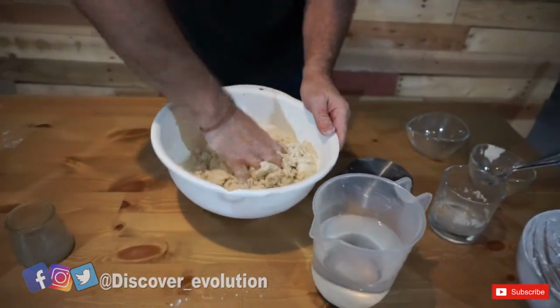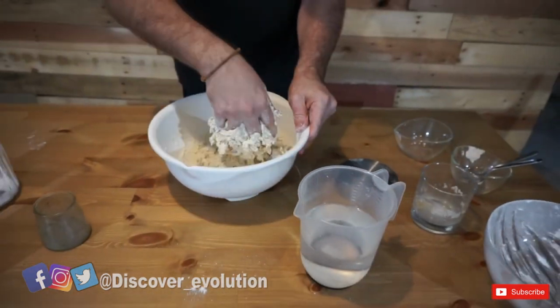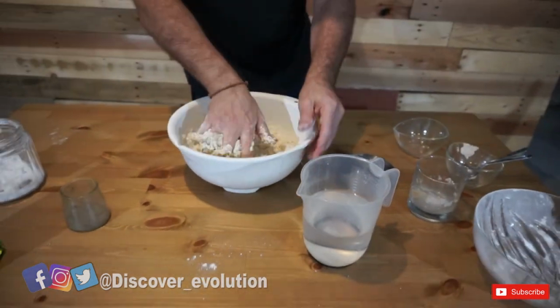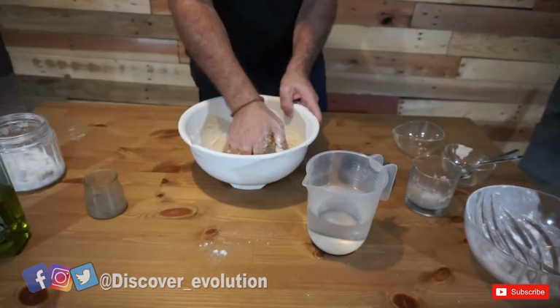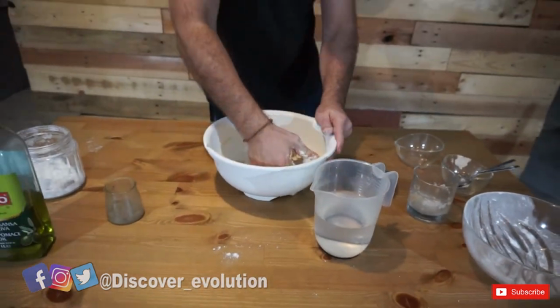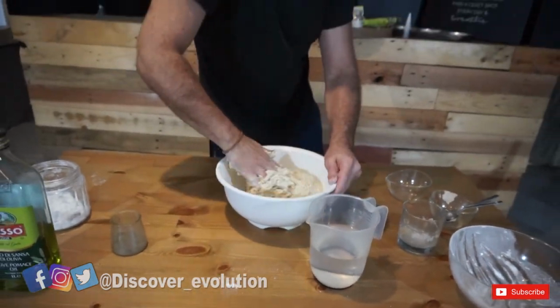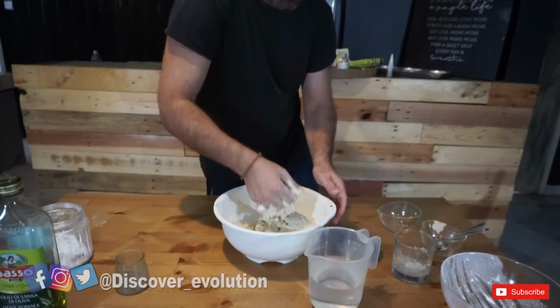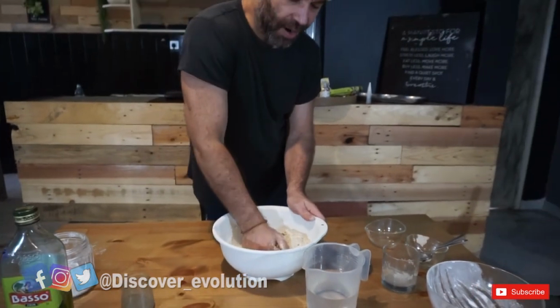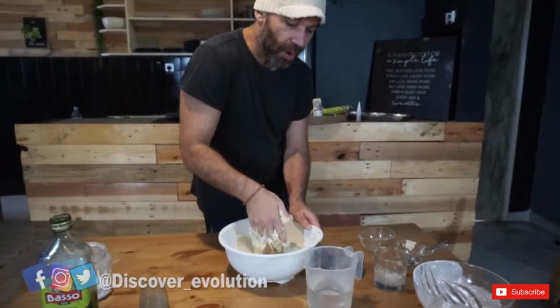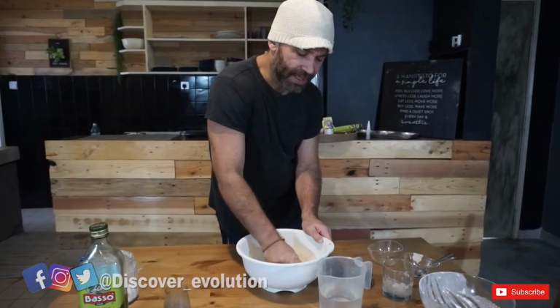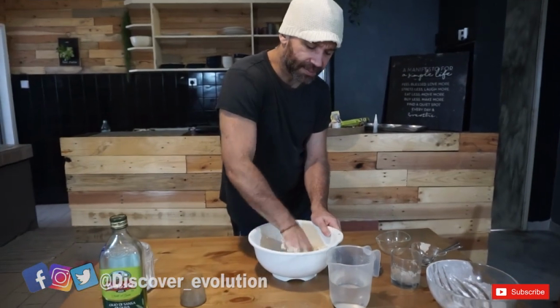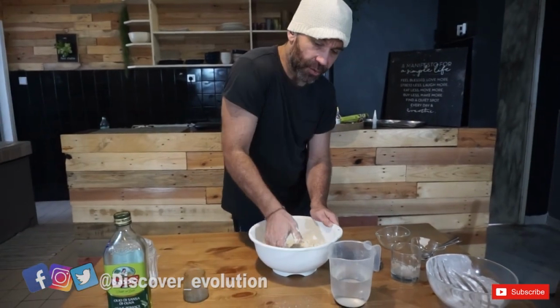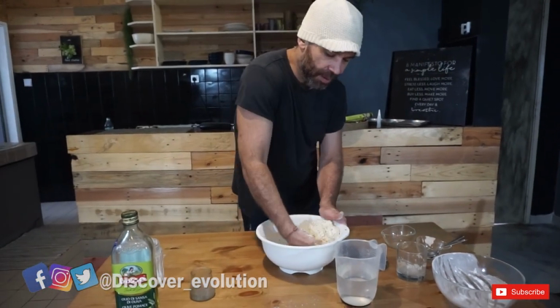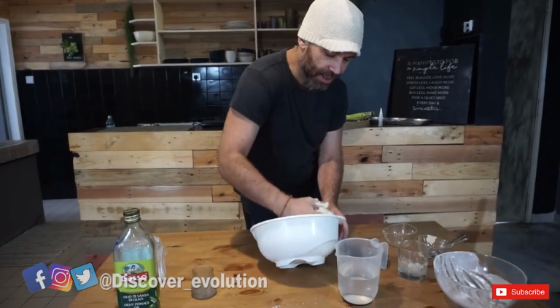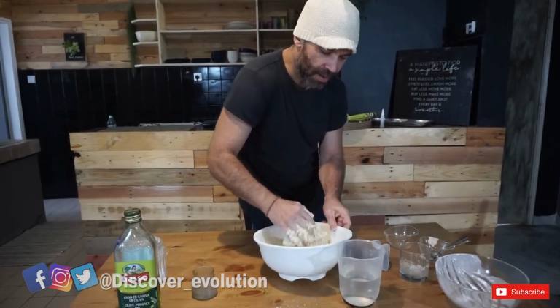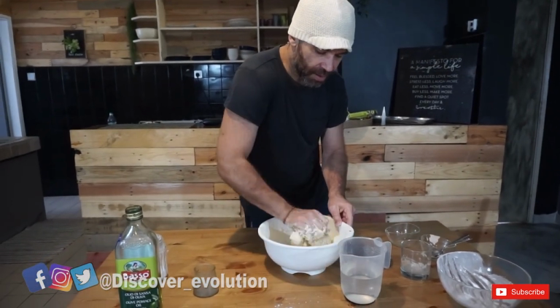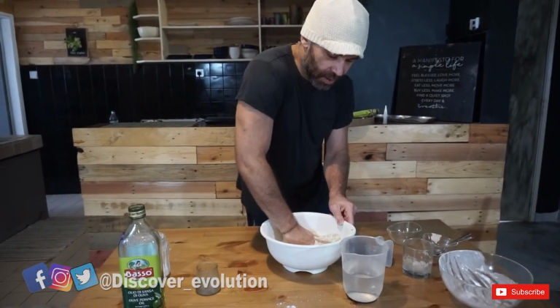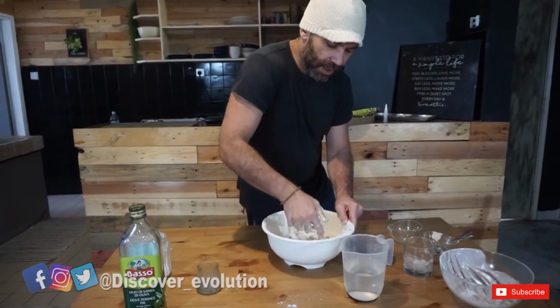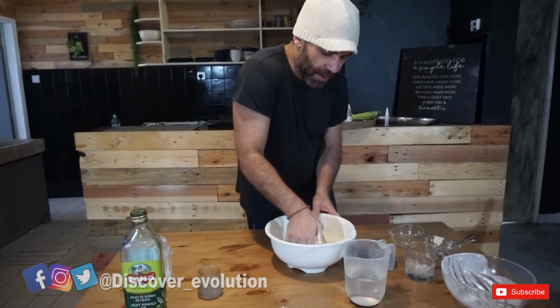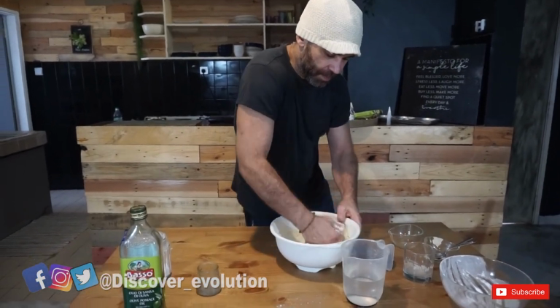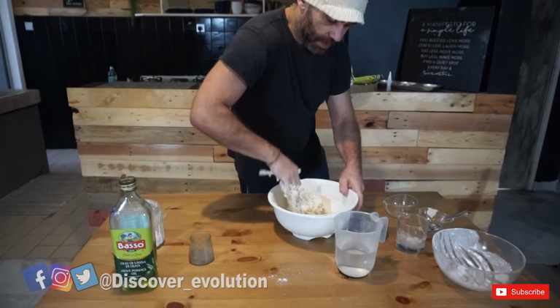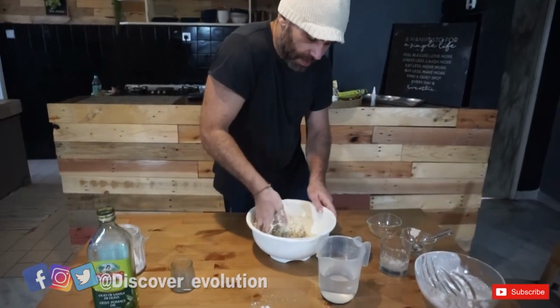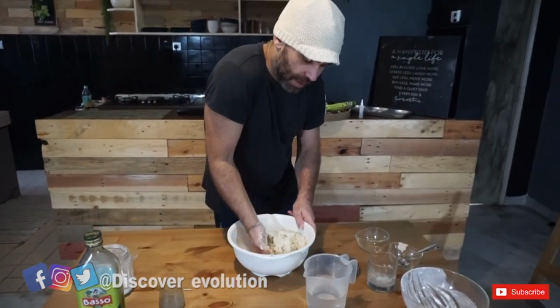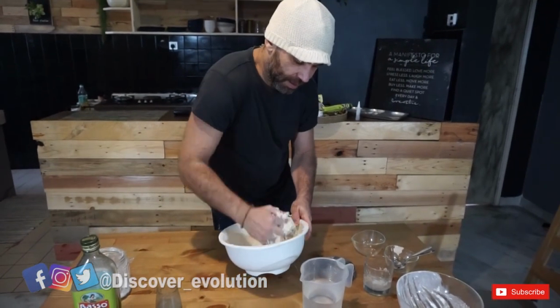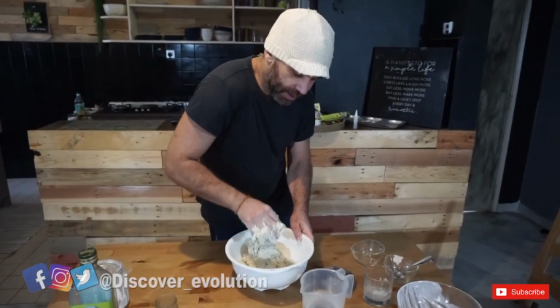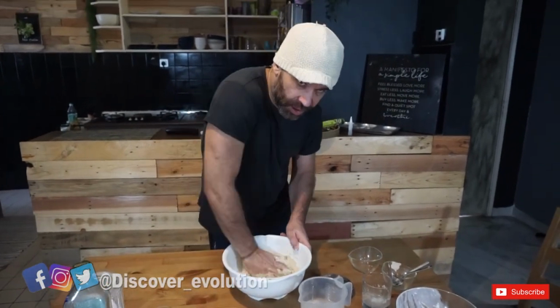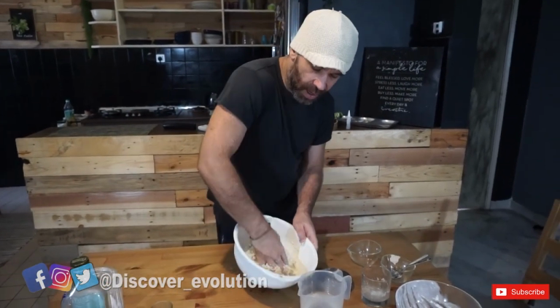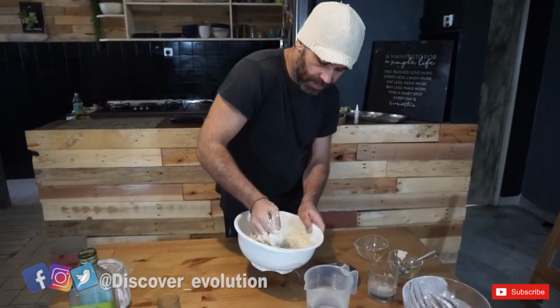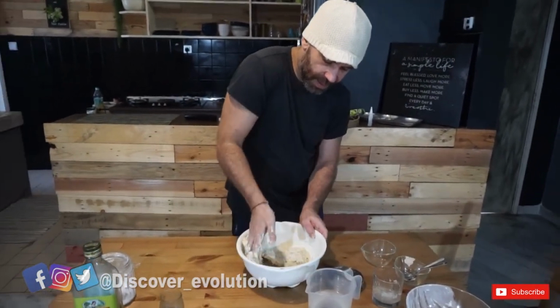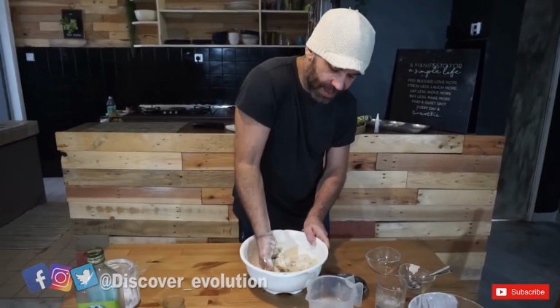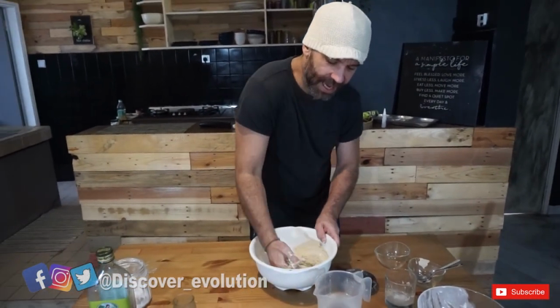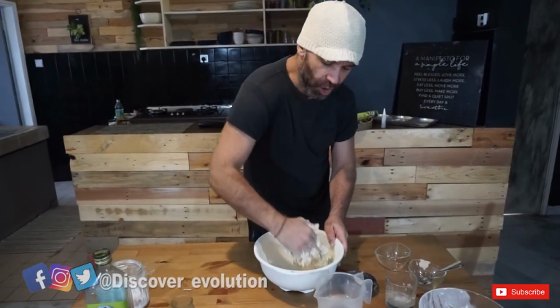I will give you the recipe as well on our website so you'll be able to see it. Keep stirring and kneading the dough.